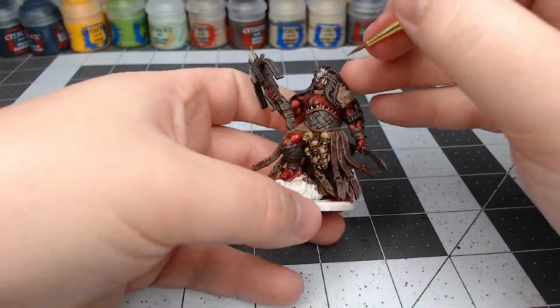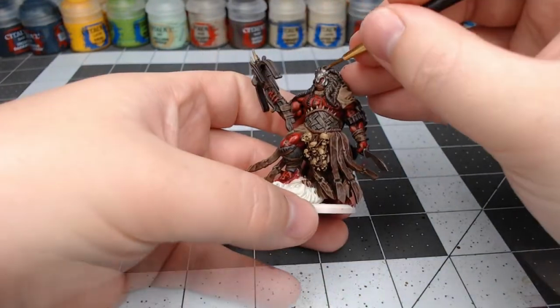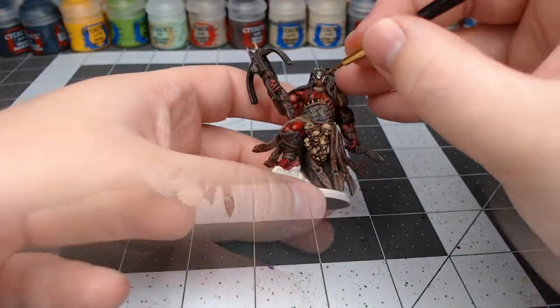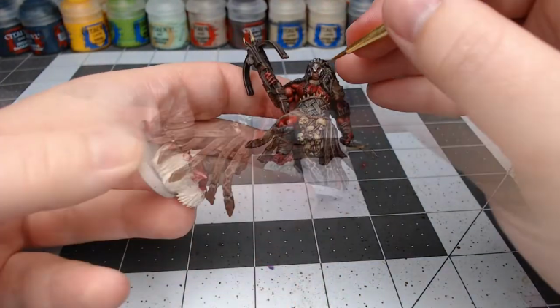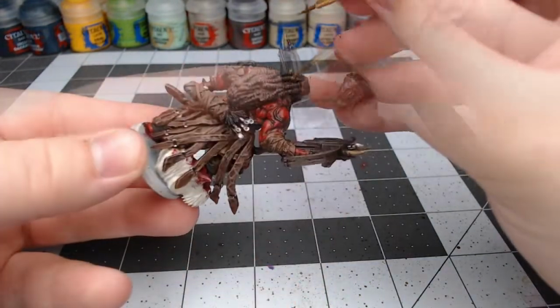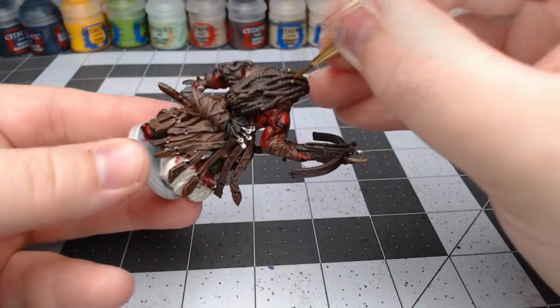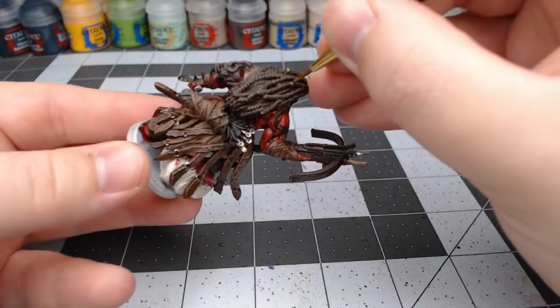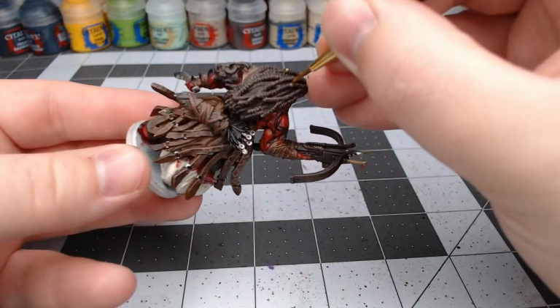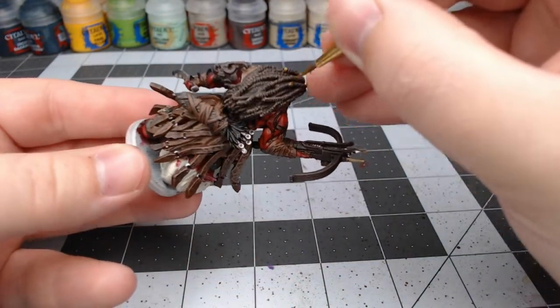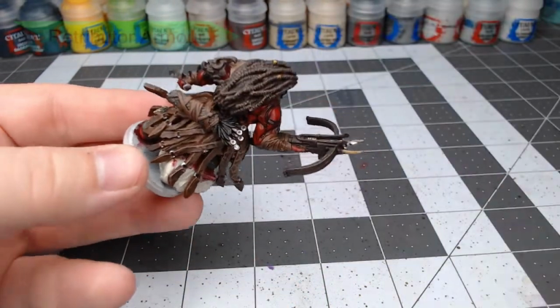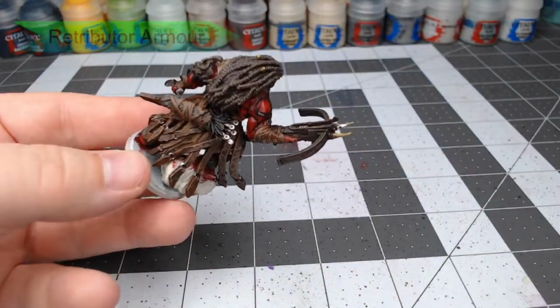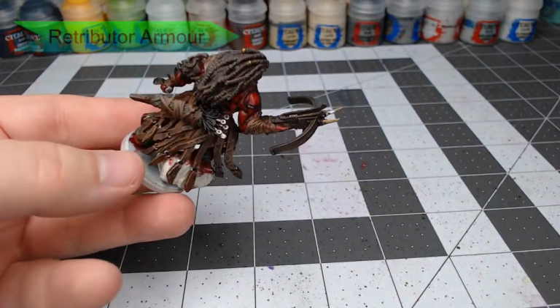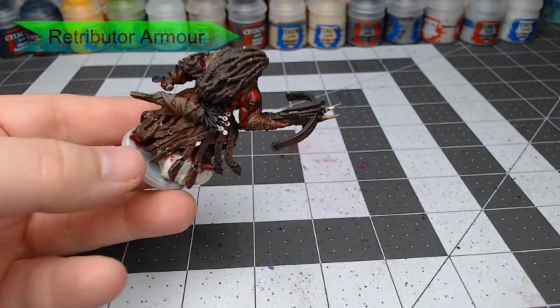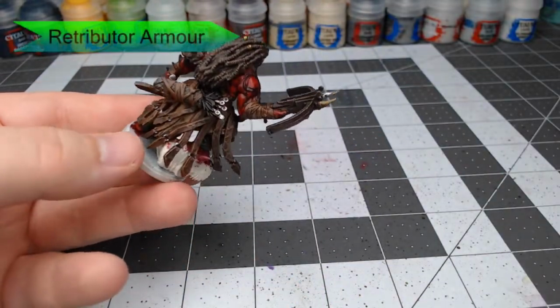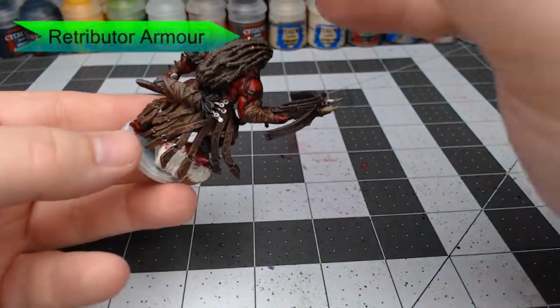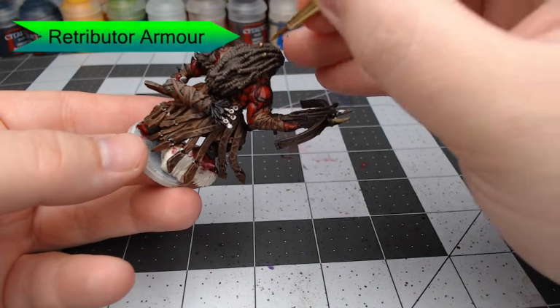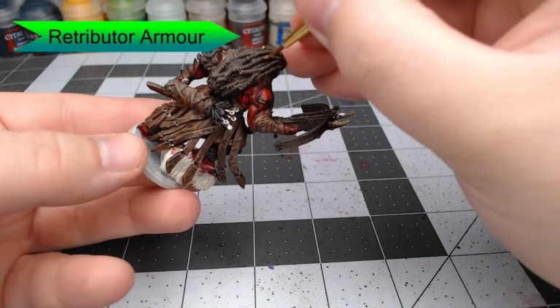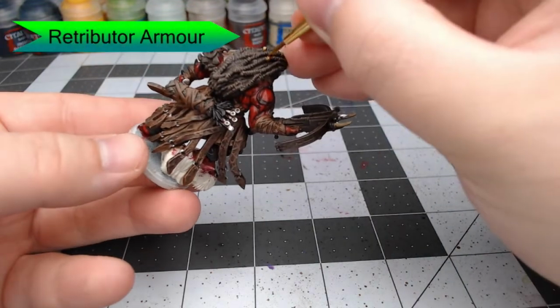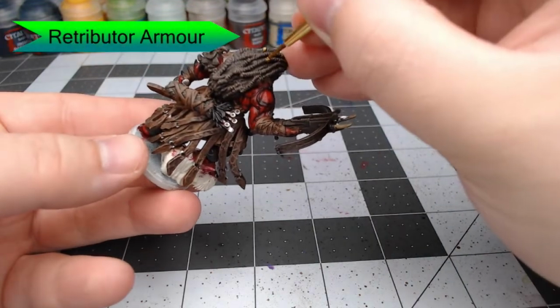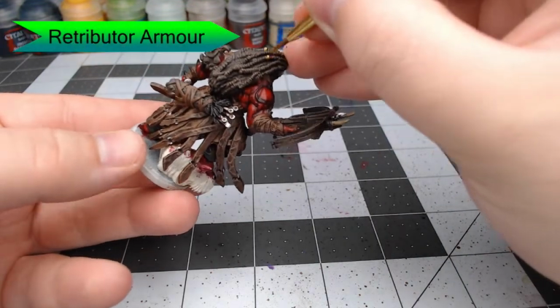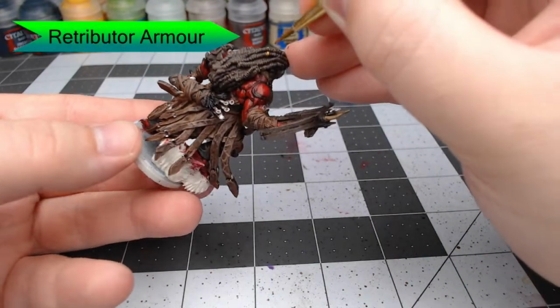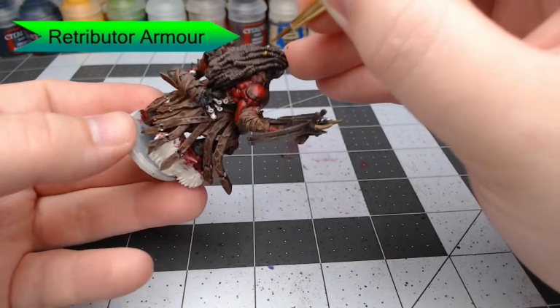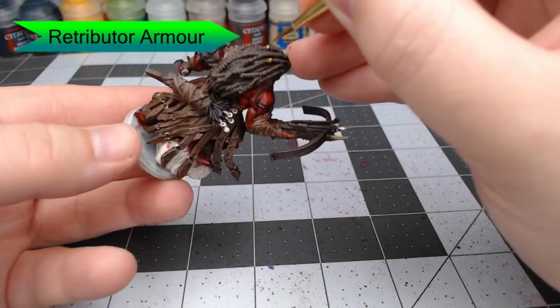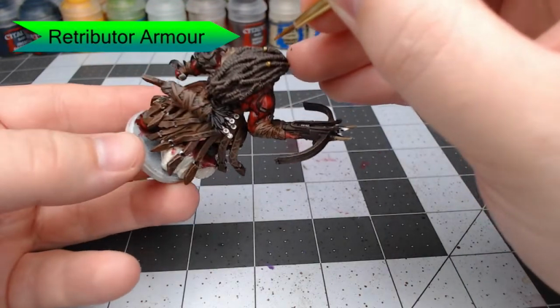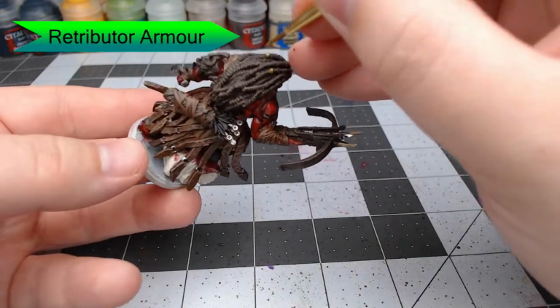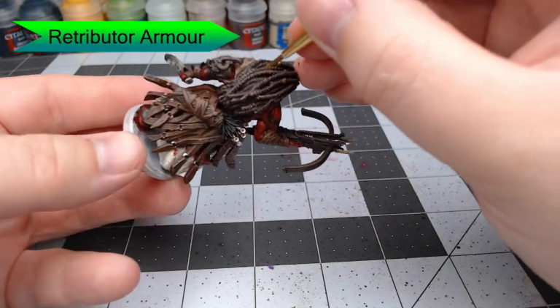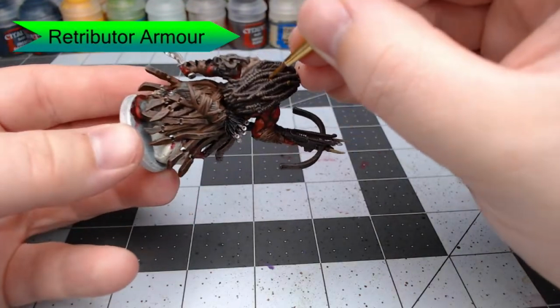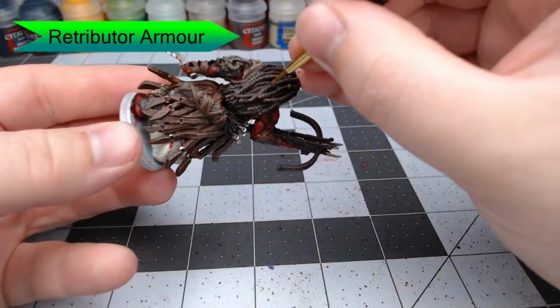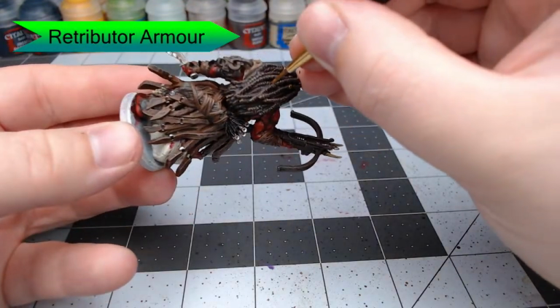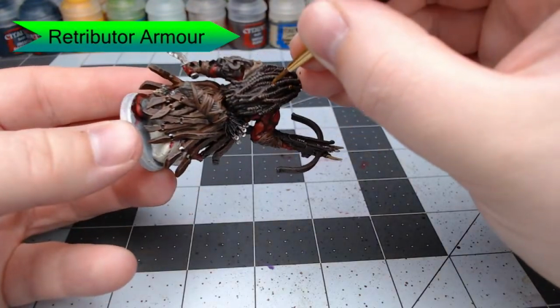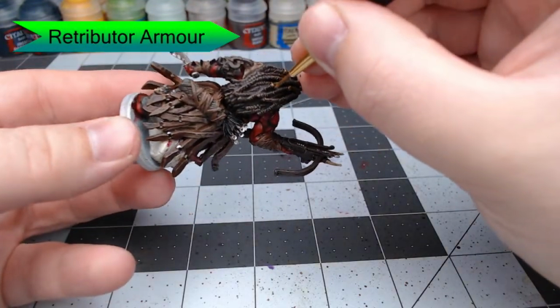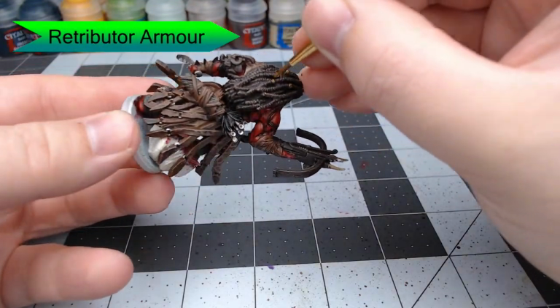With that all done, we're going to use Retributor Armor. There are a handful of rings mingled into the dreadlocks of the model and we're going to pick those out with this color.